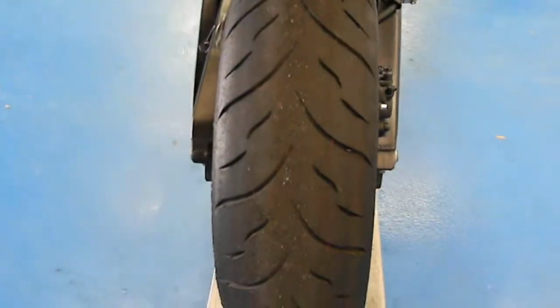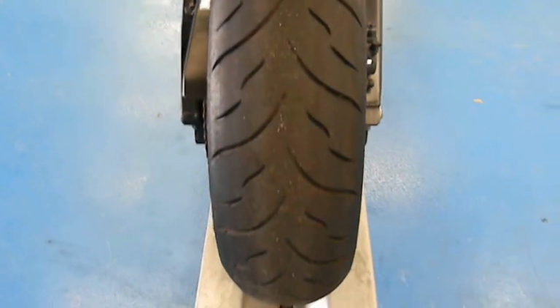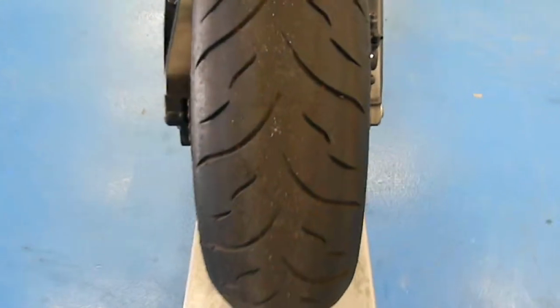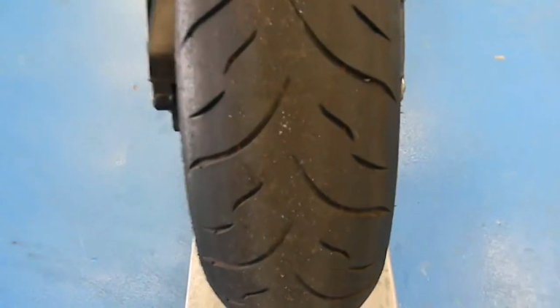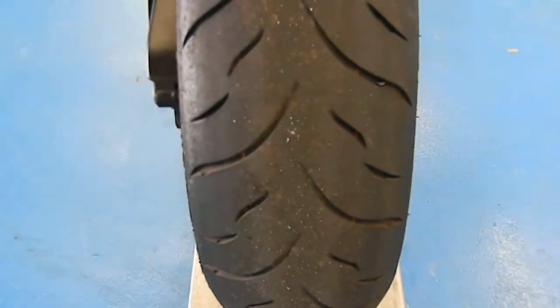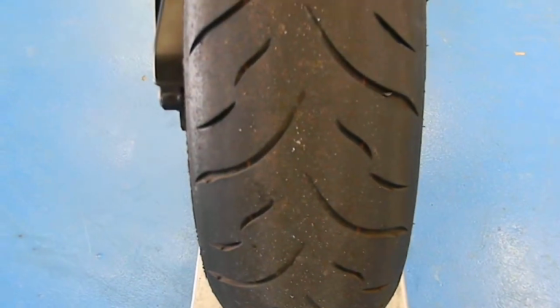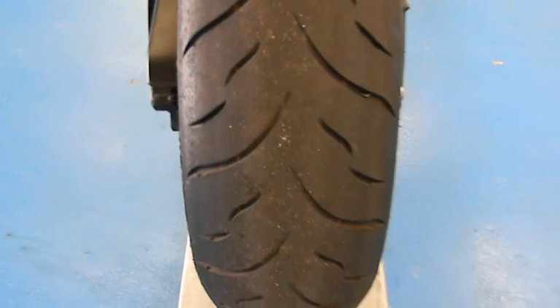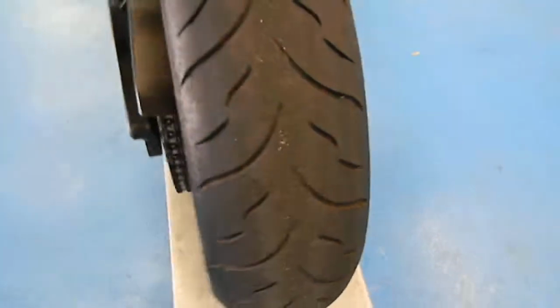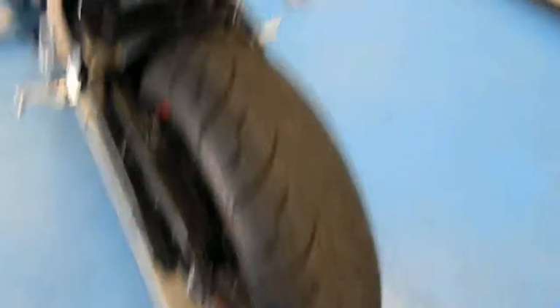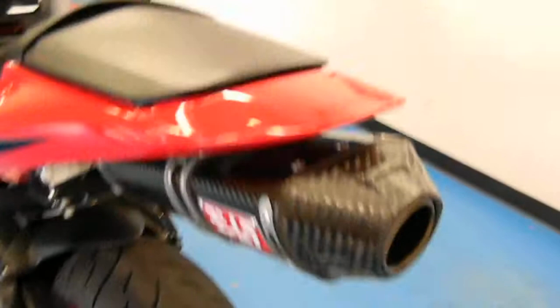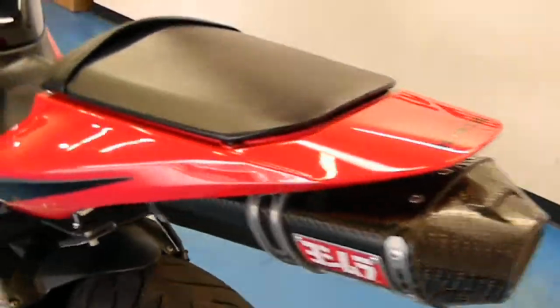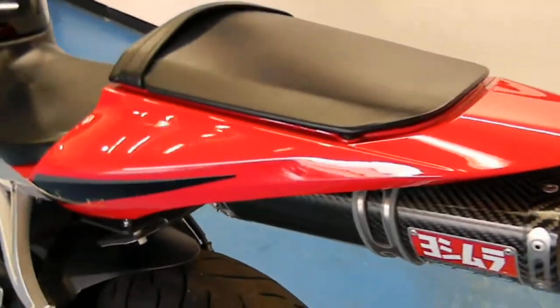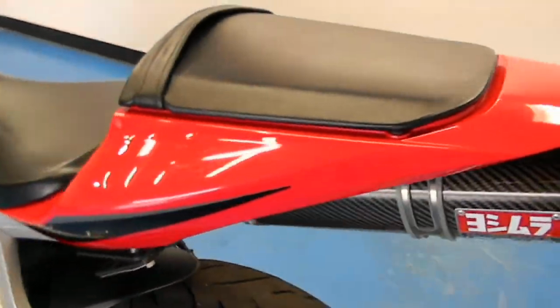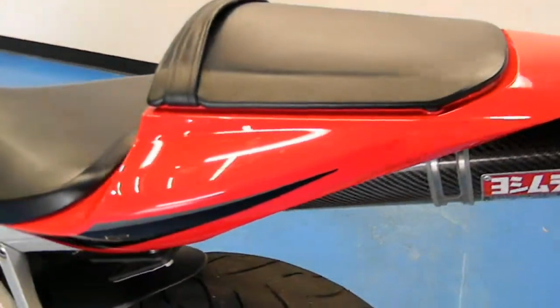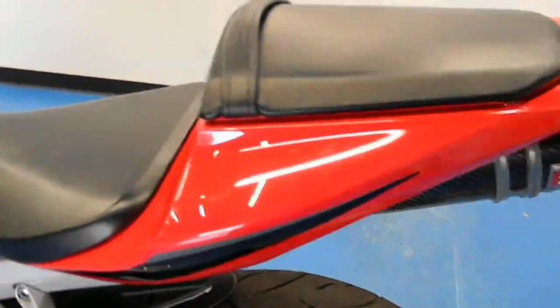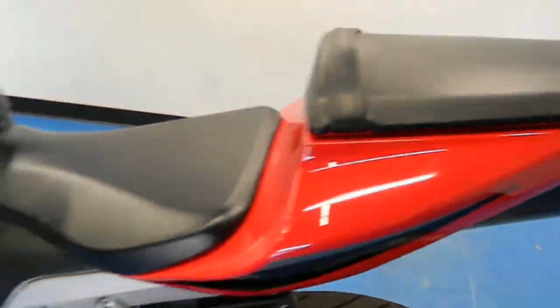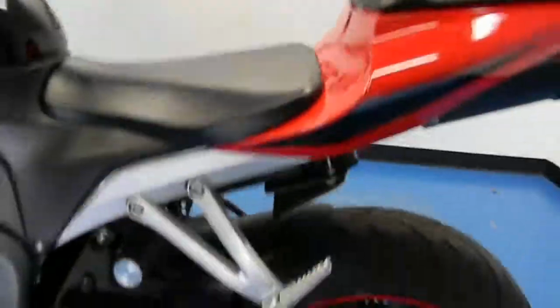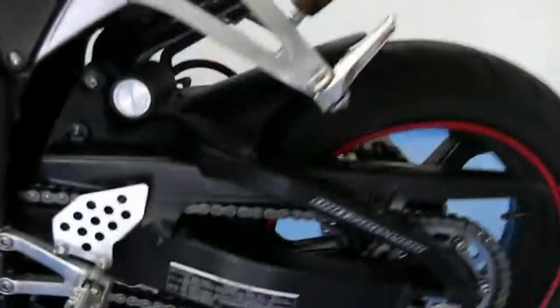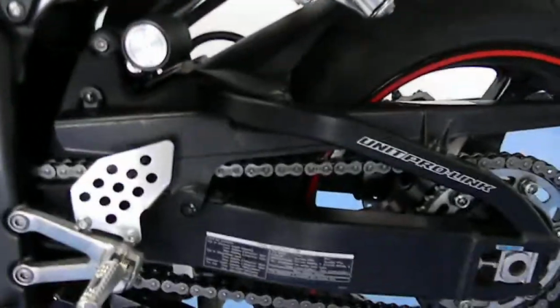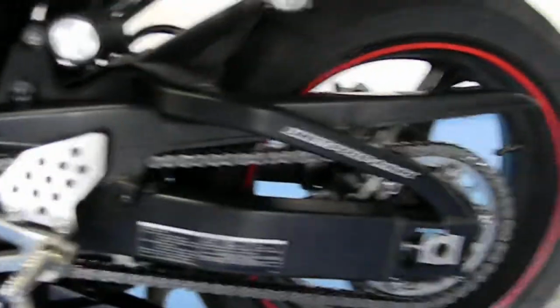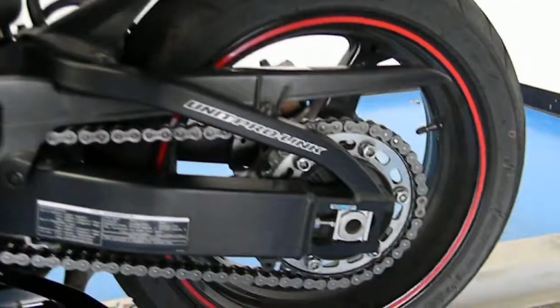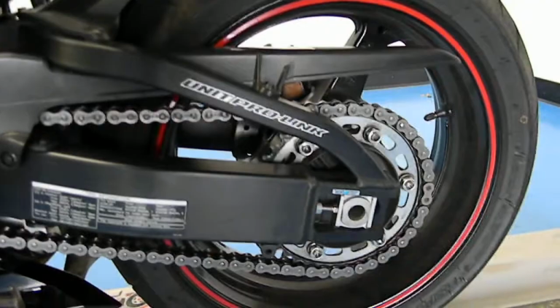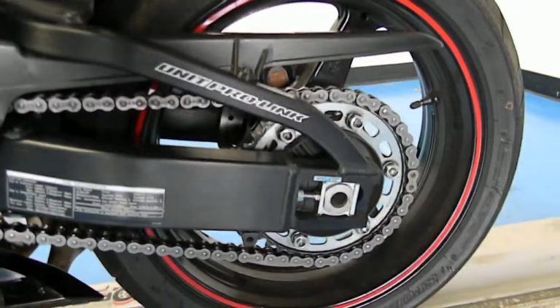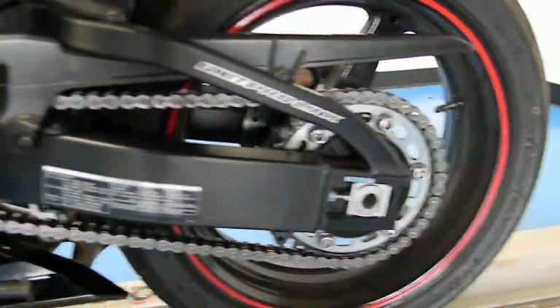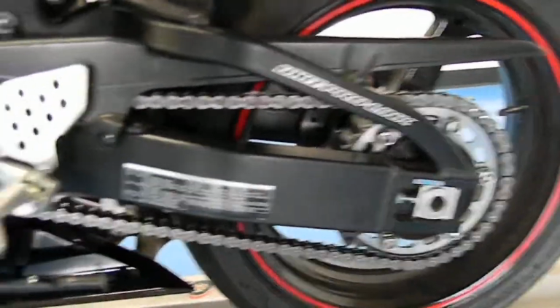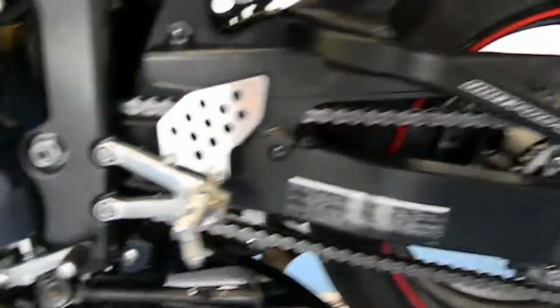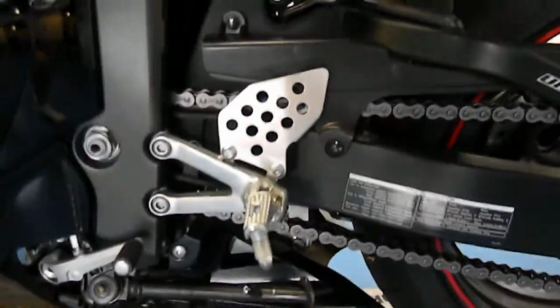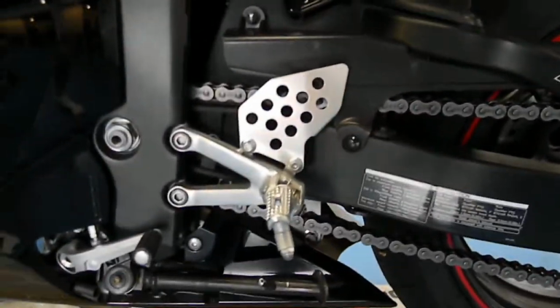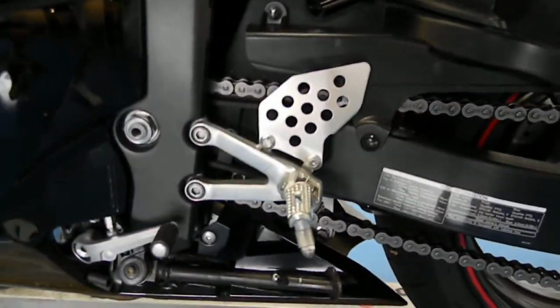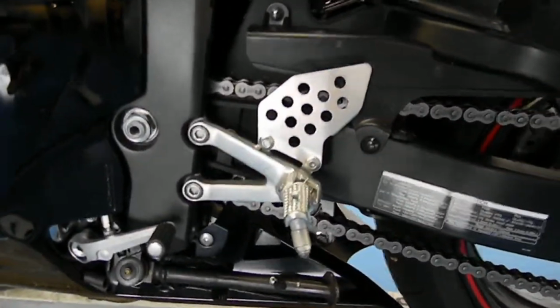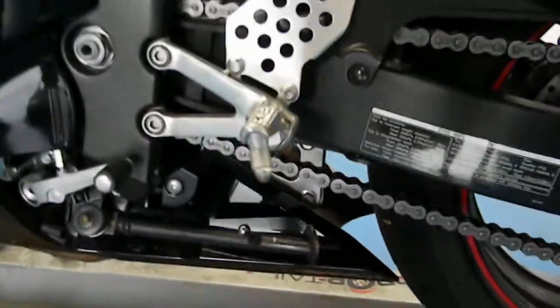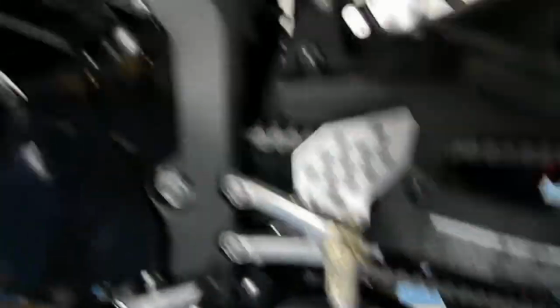Rear tire still has some decent tread left, at least on the shoulders. Other side of the tail fairing looks great. Swing arm is clean, chain and sprockets are very clean — it's kind of weird to see. Rear sets still have the little feelers on them.